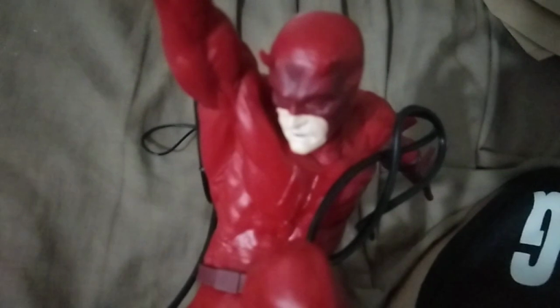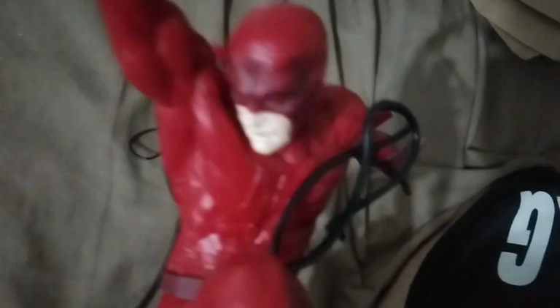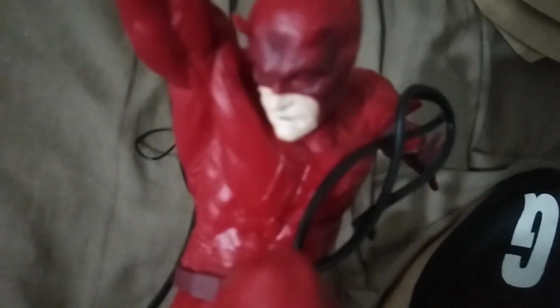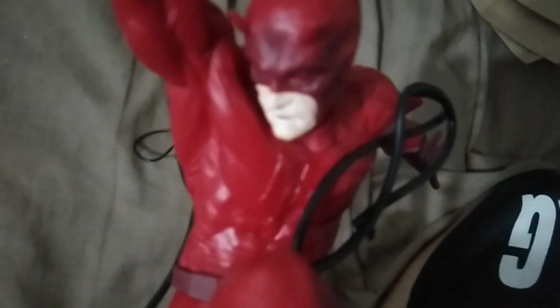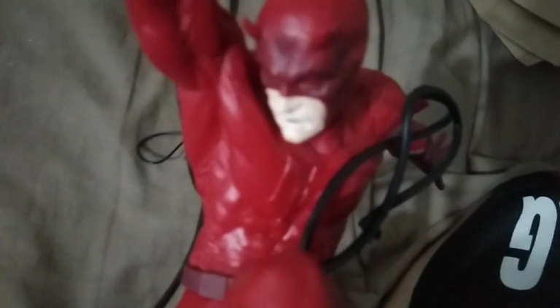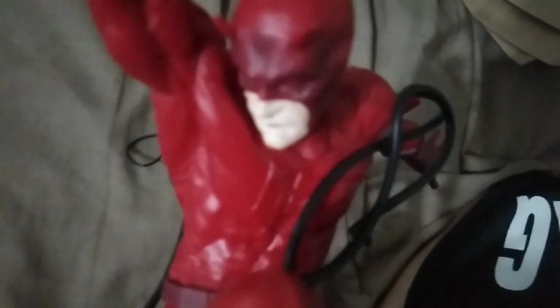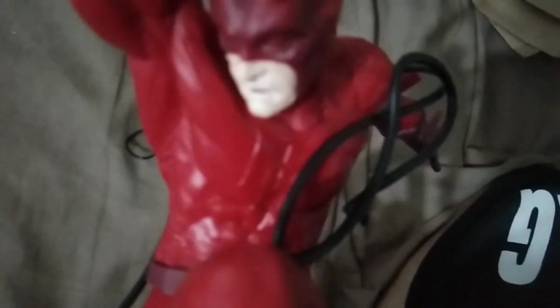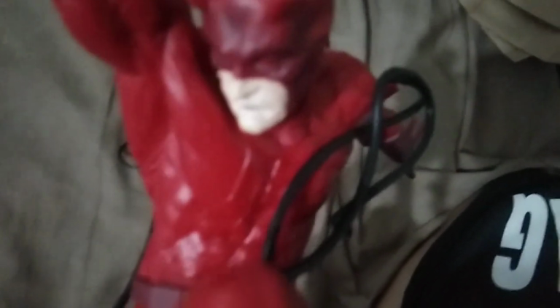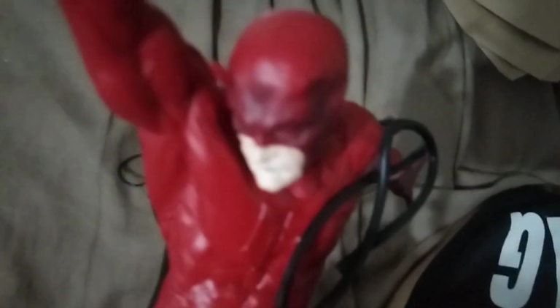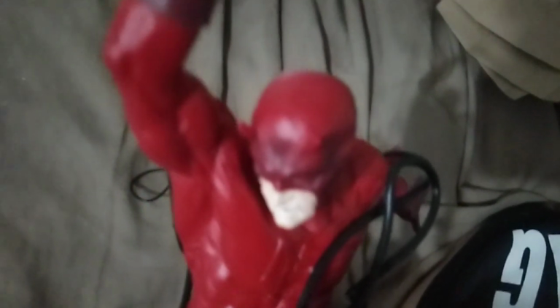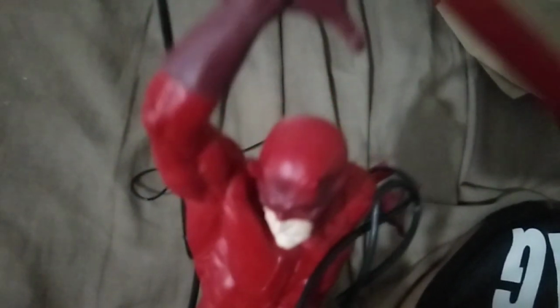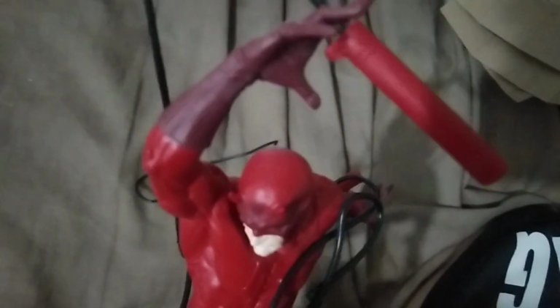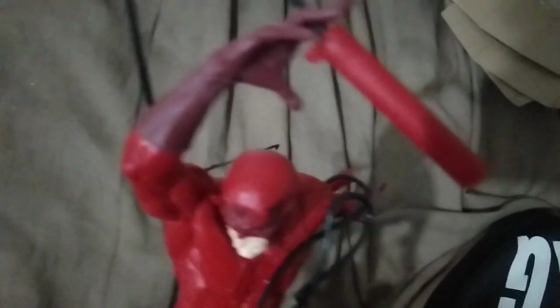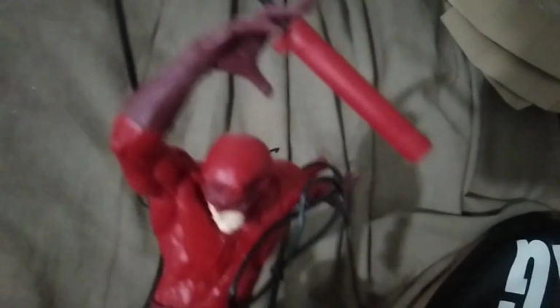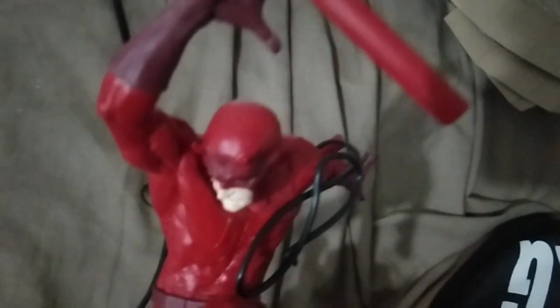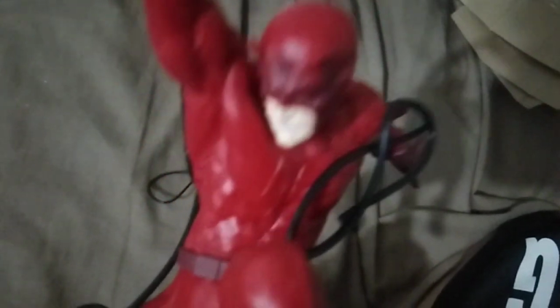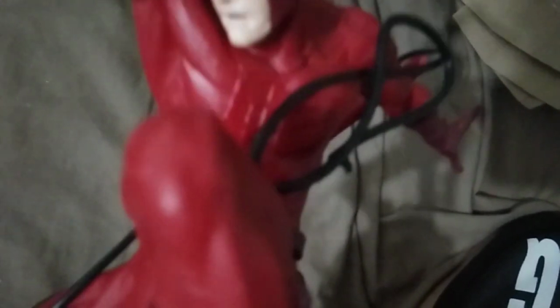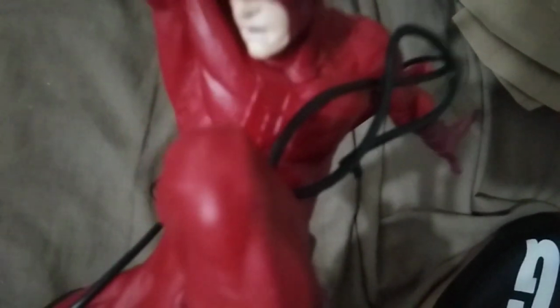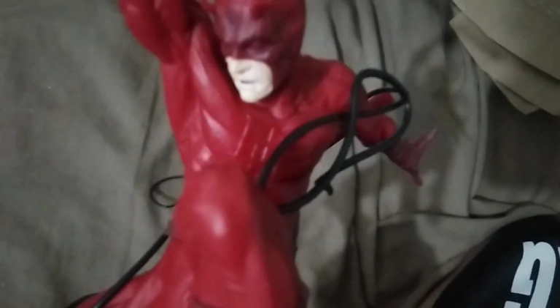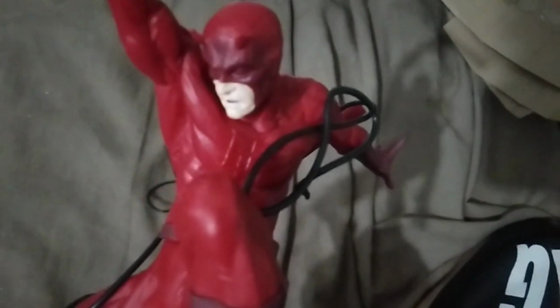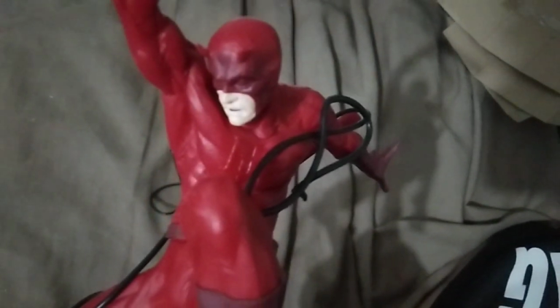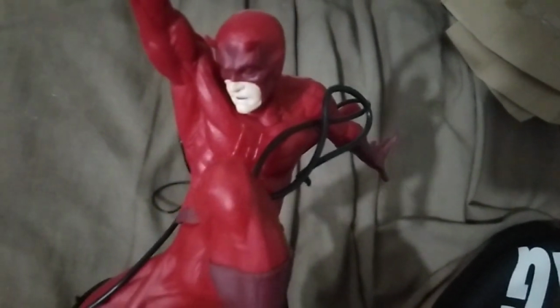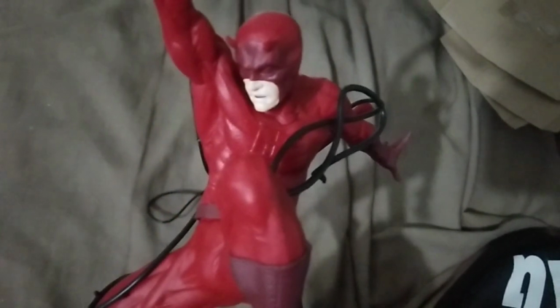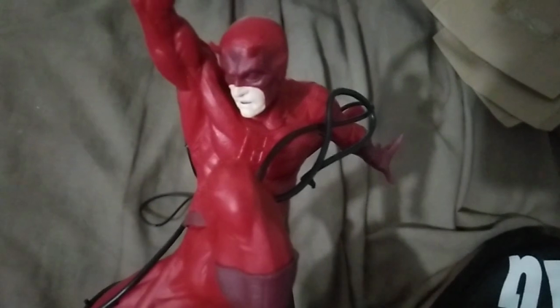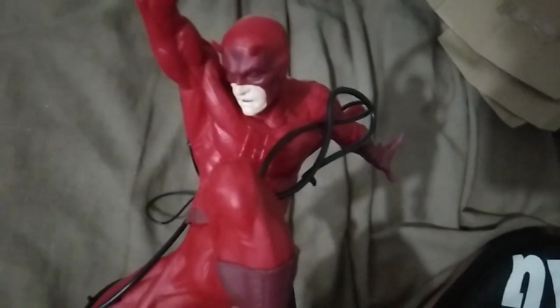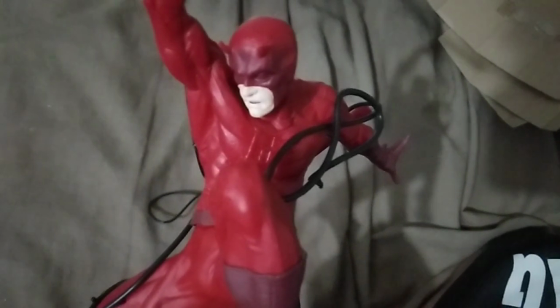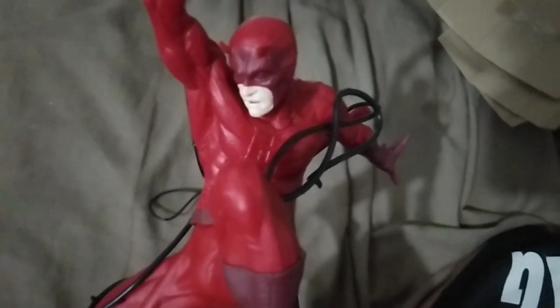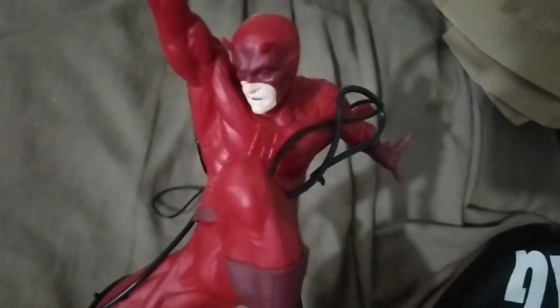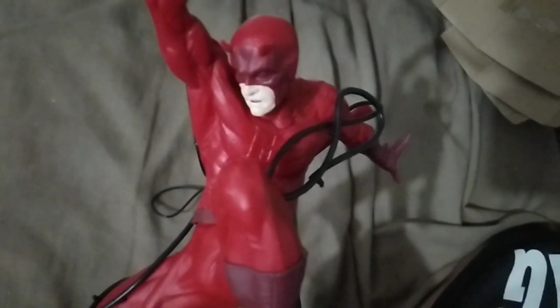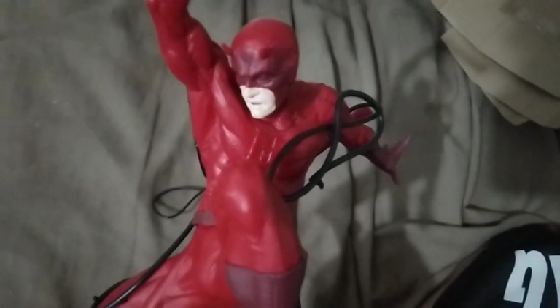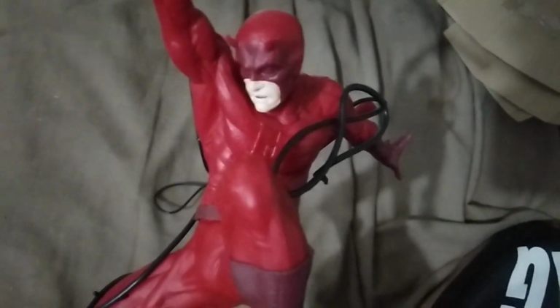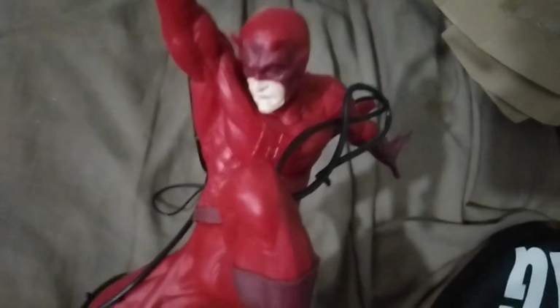So here it is, and the figure looks good. The only problem with this figure is the complicated whip connection.